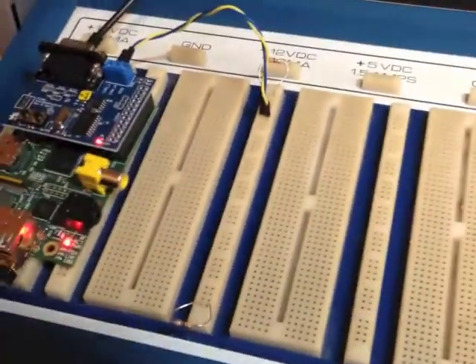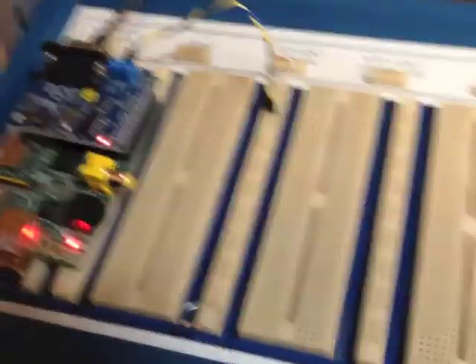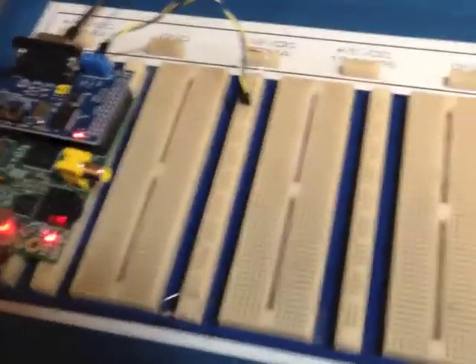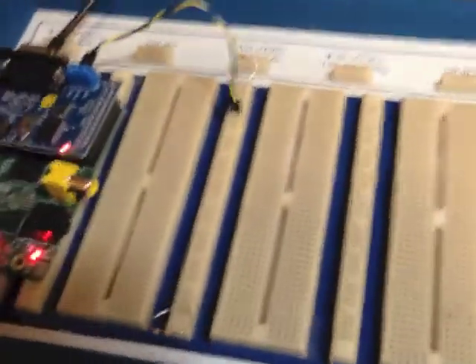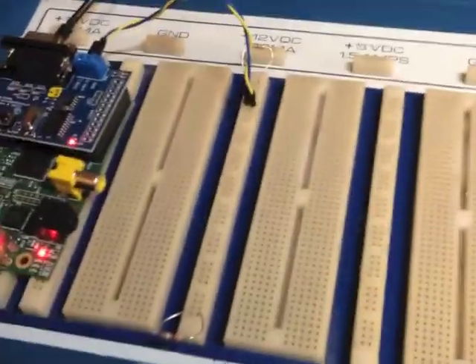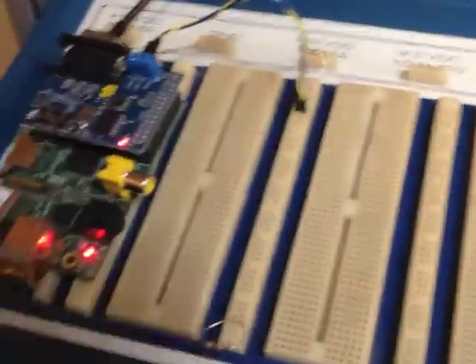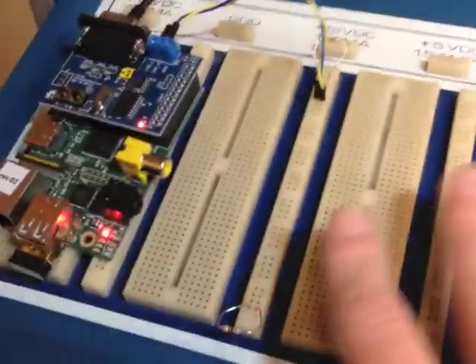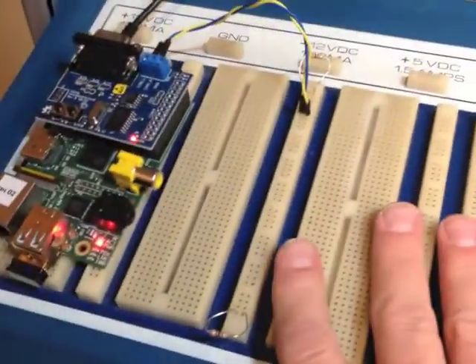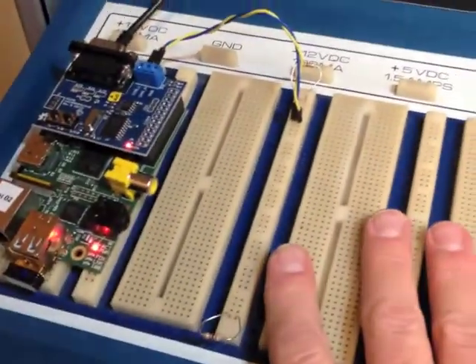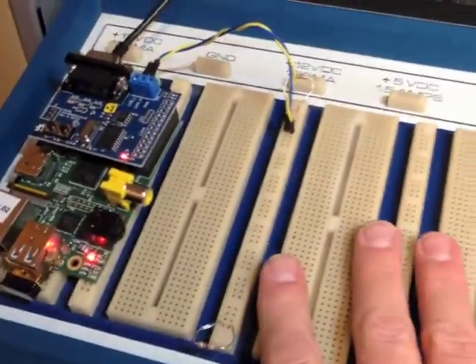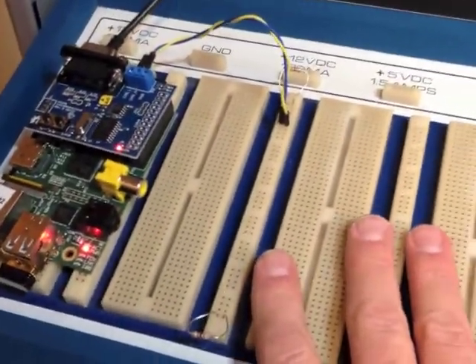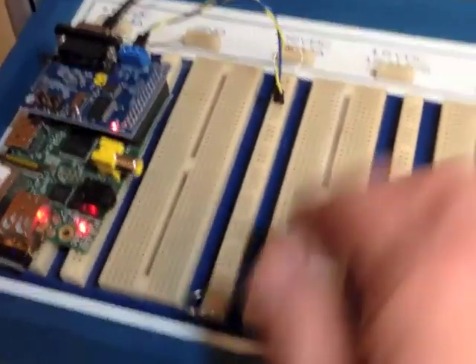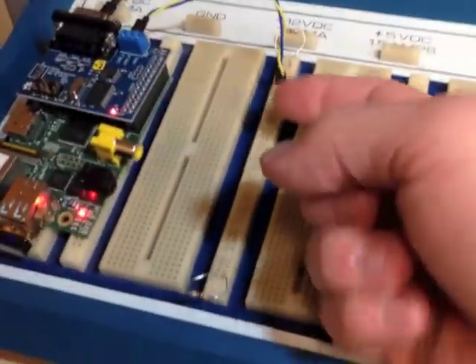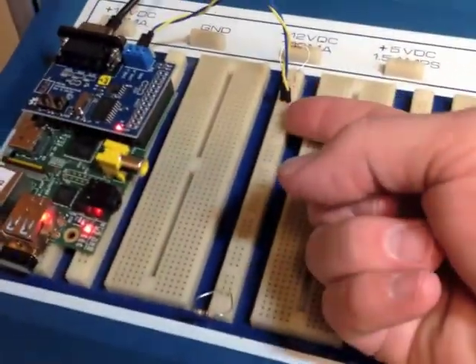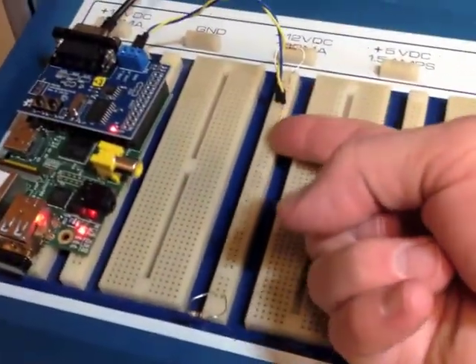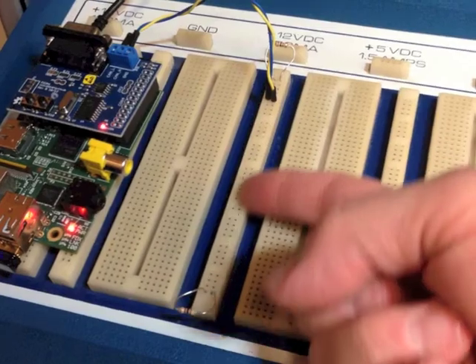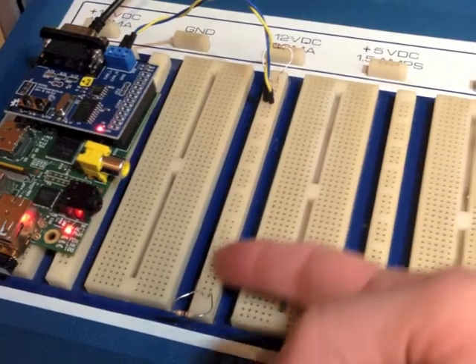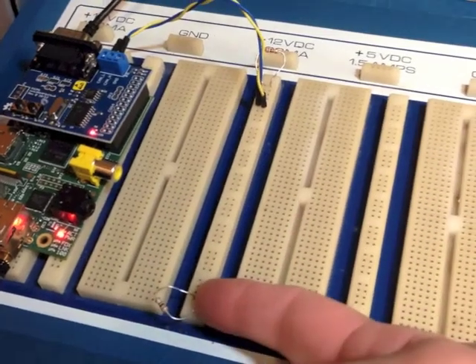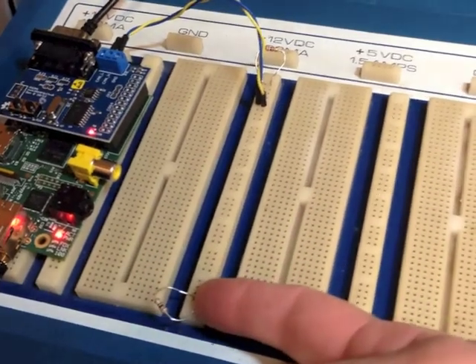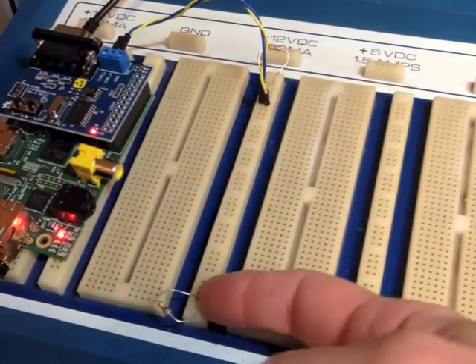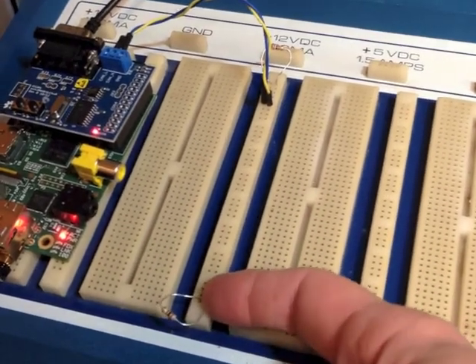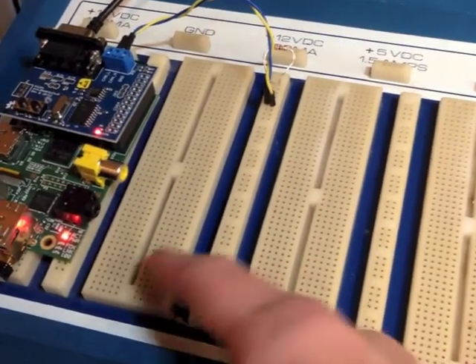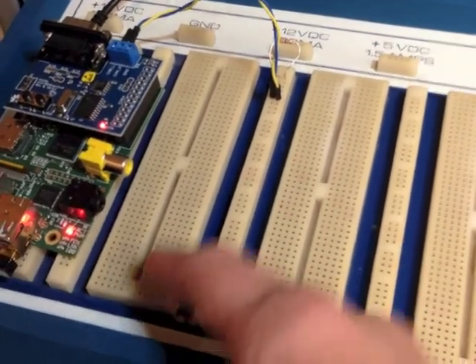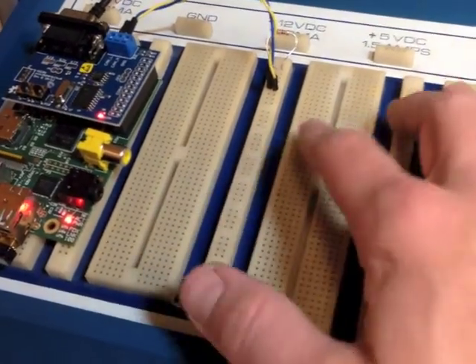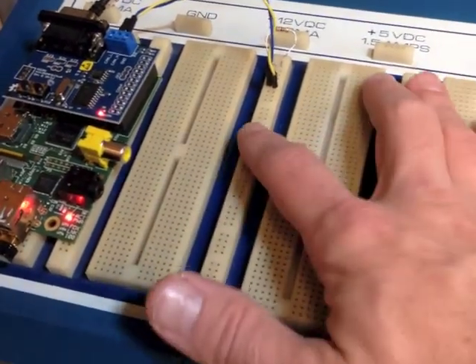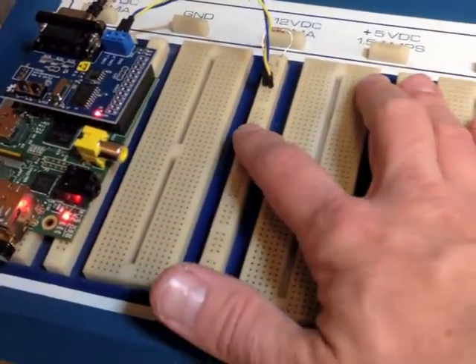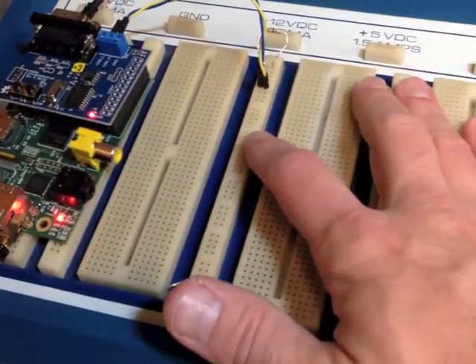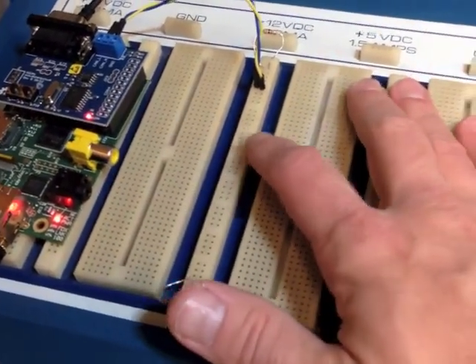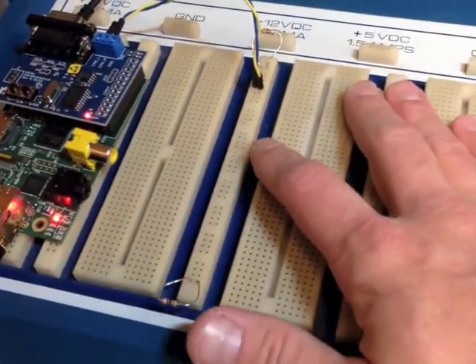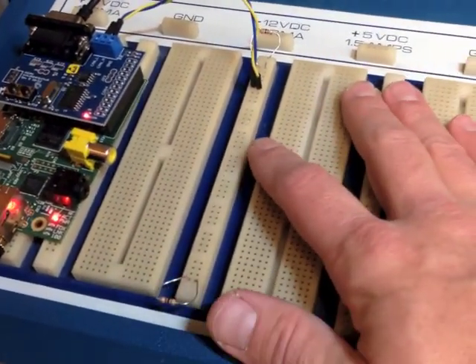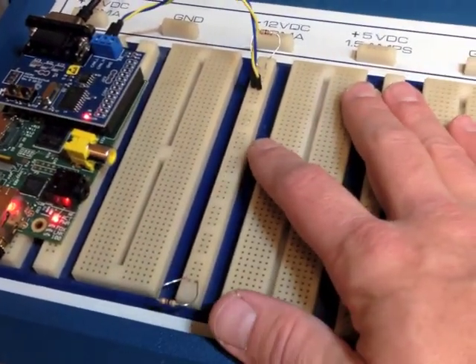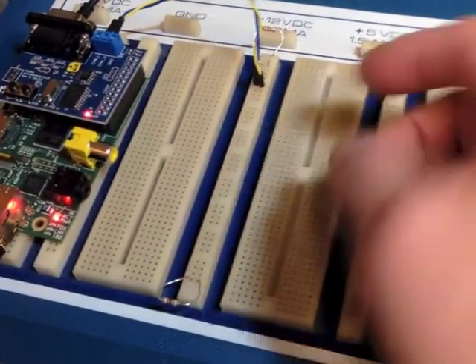In this setup, what I have right here is a laboratory breadboard, and I've created my own CAN bus on this rail right here. On the left is CAN high, on the right is CAN low.